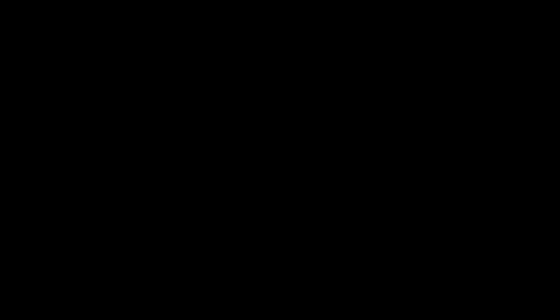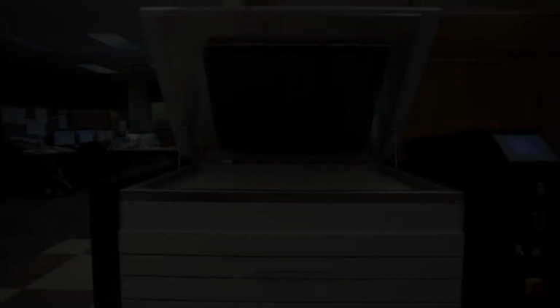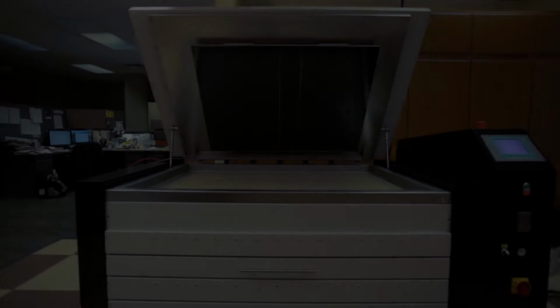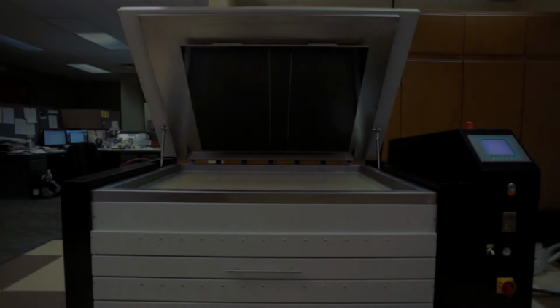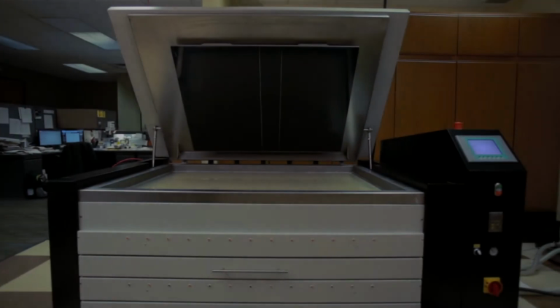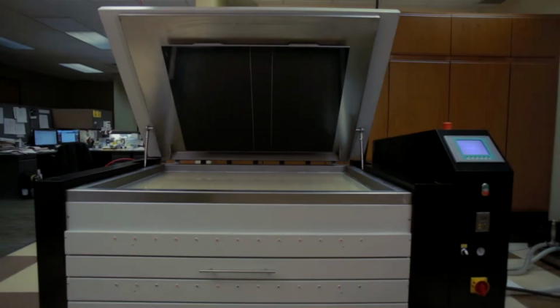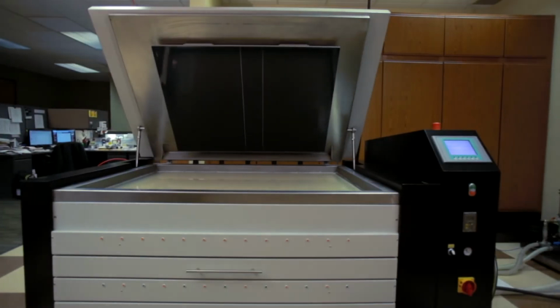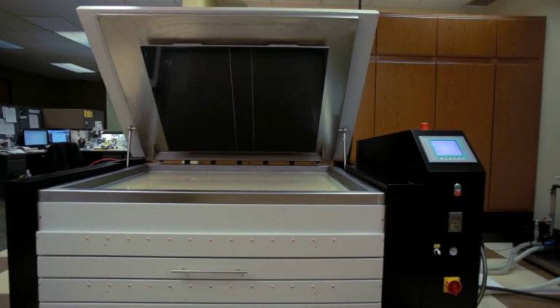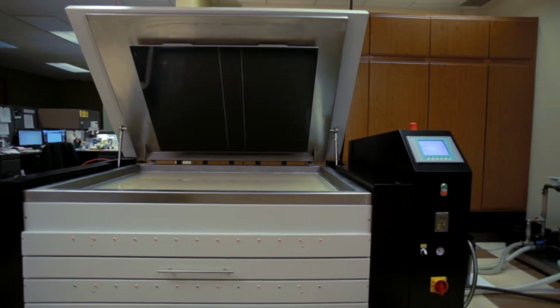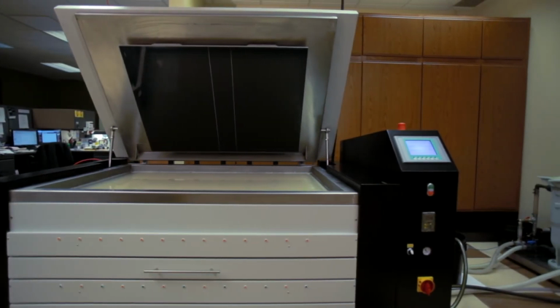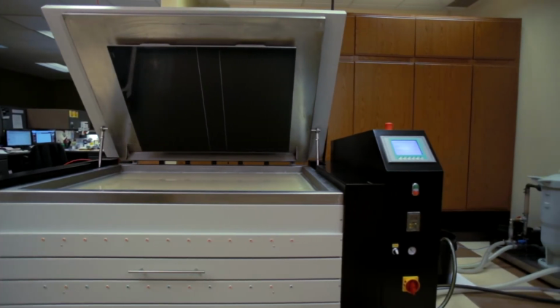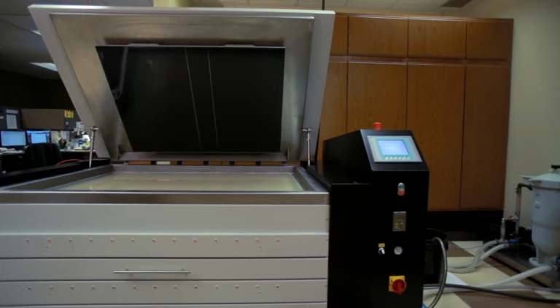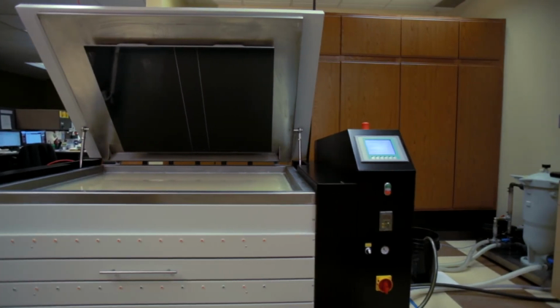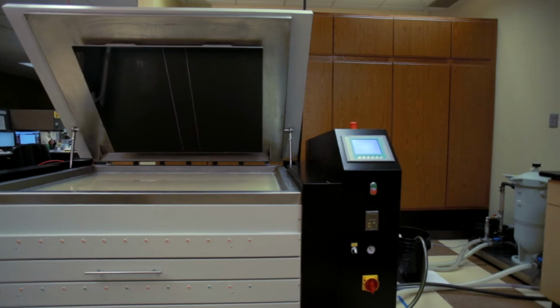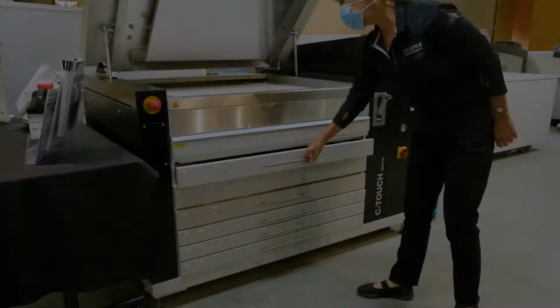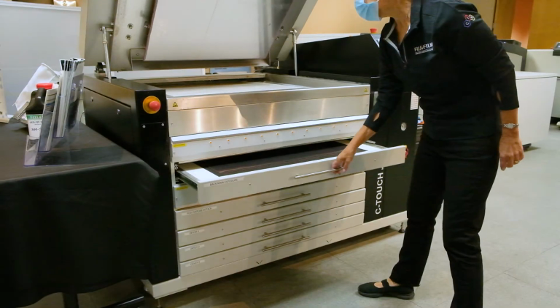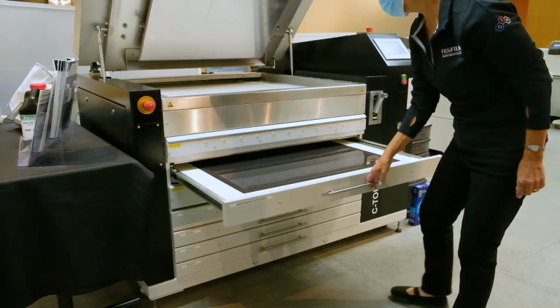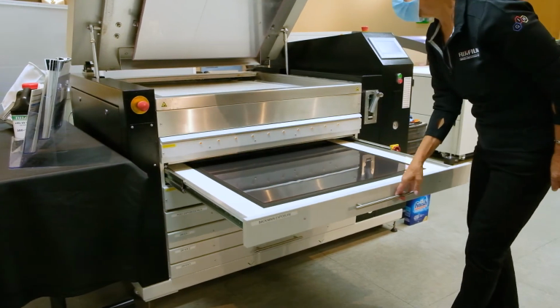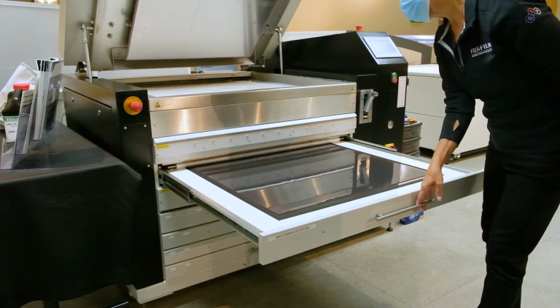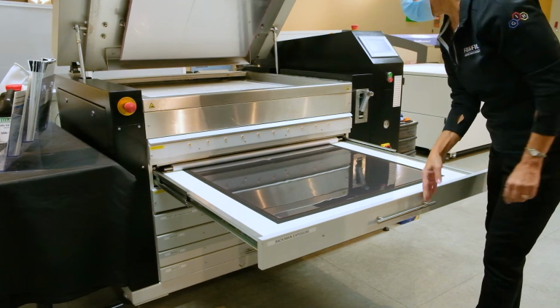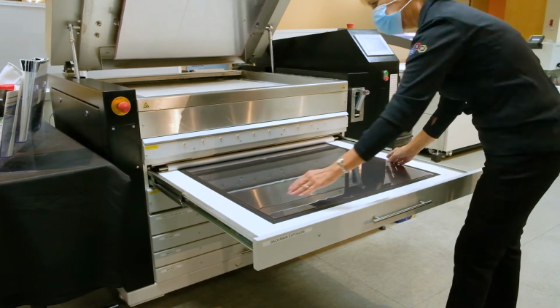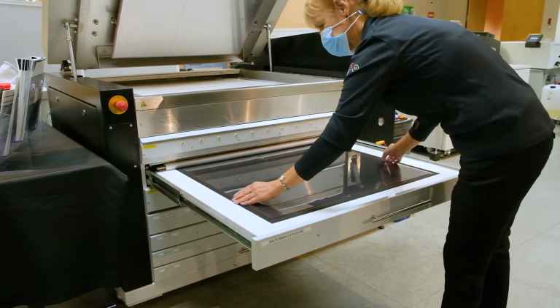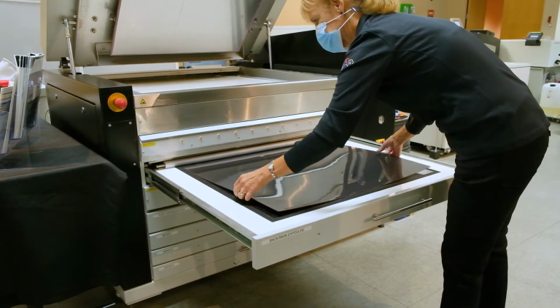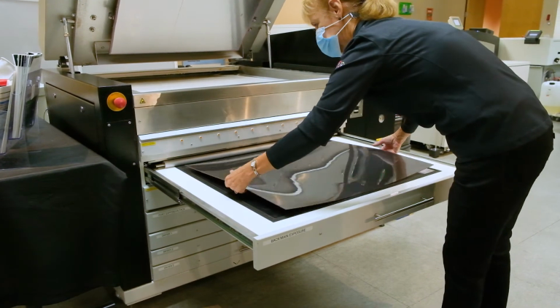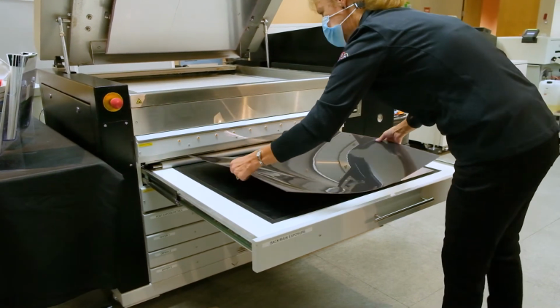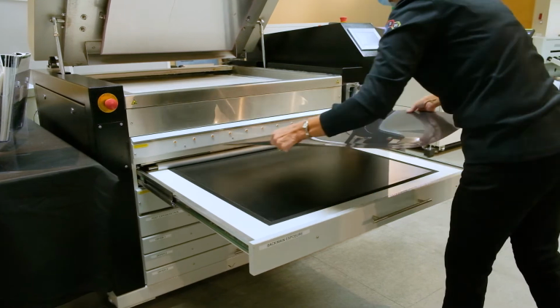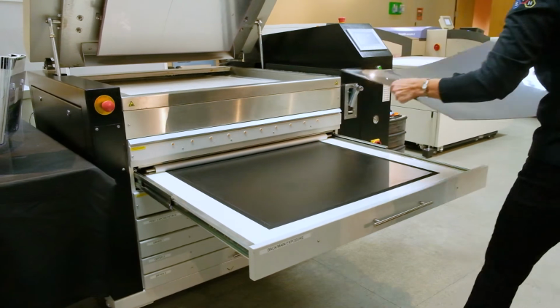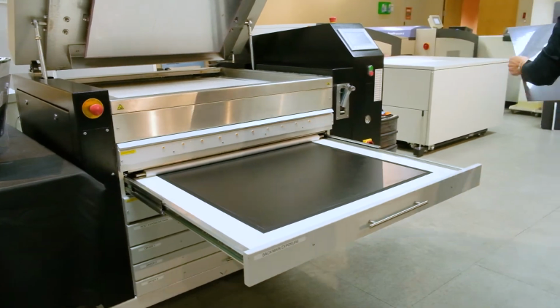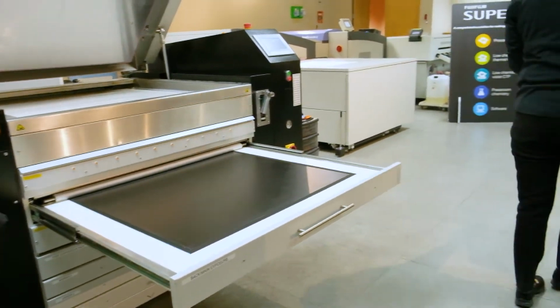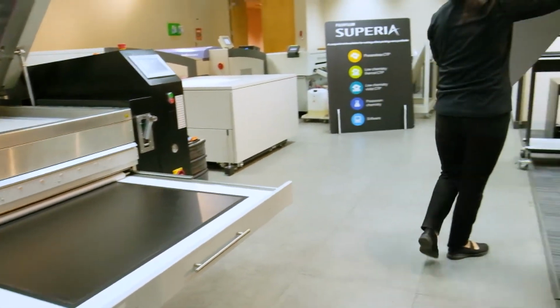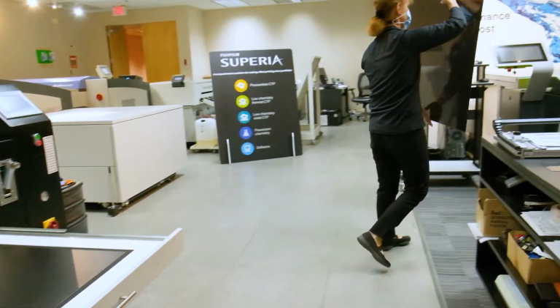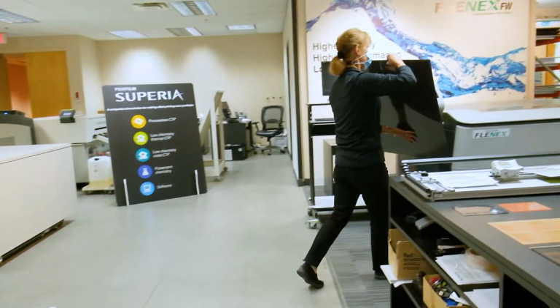The Graphics C-Touch Water Wash FlexoPlate processor is one of Fujifilm's latest innovations in the packaging market. Designed specifically for the processing of water-washed flexo plates, this equipment, along with Fujifilm's innovative Flanex FlexoGraphic plates, have driven flexo plate making to the industry's best.